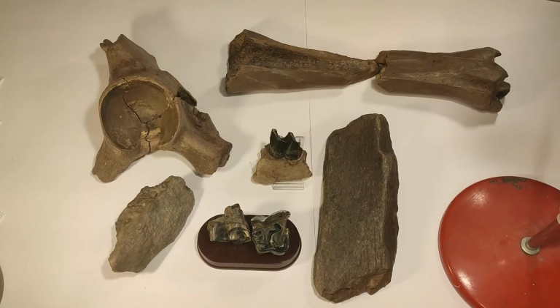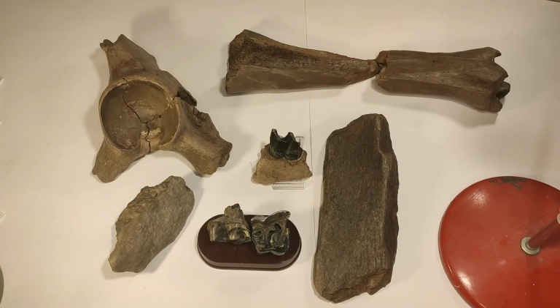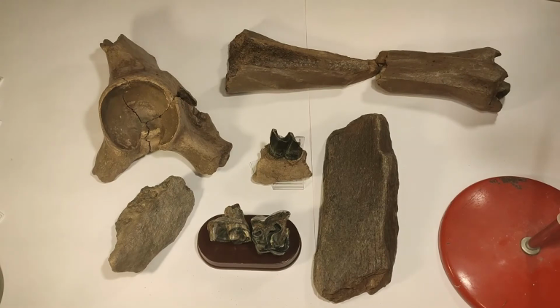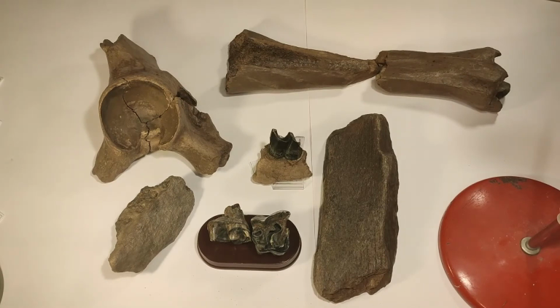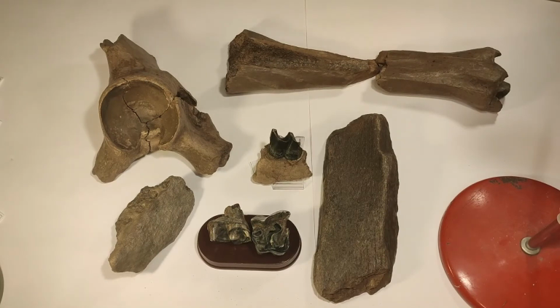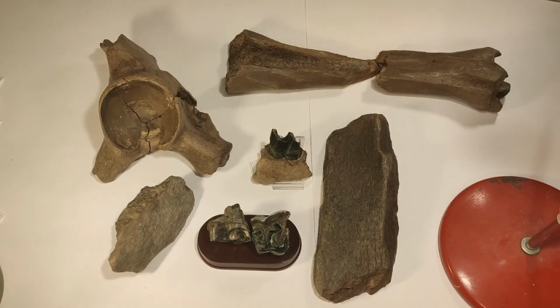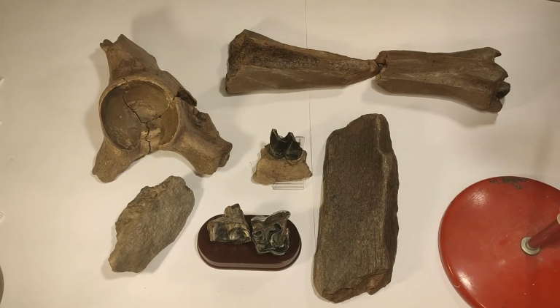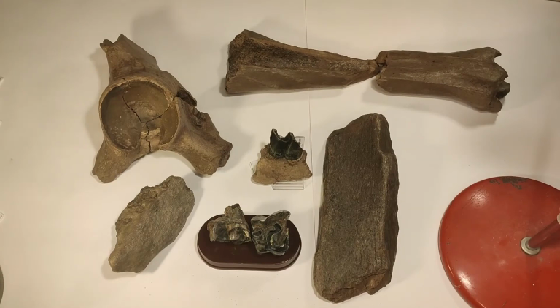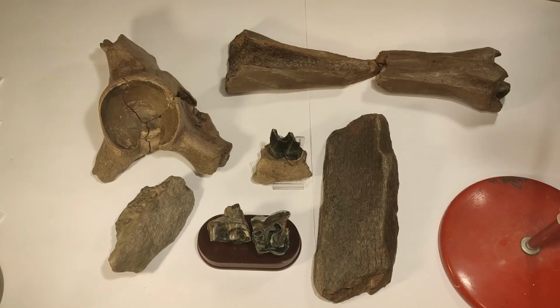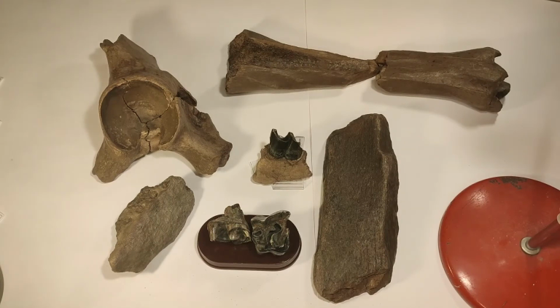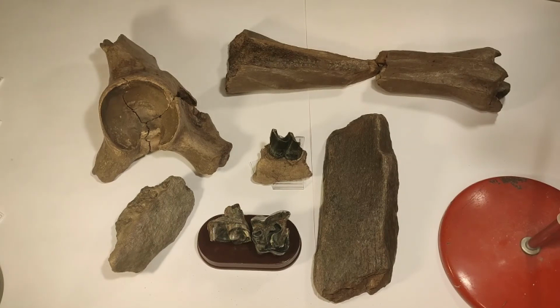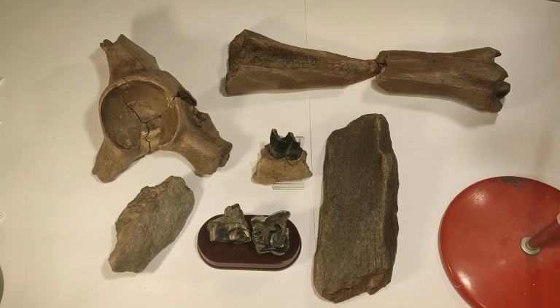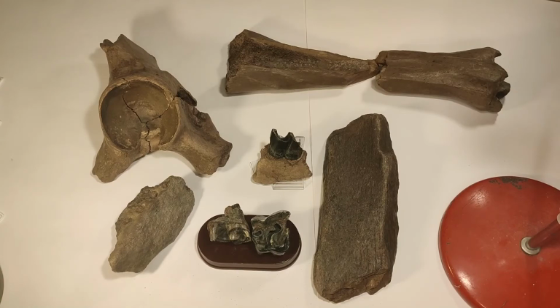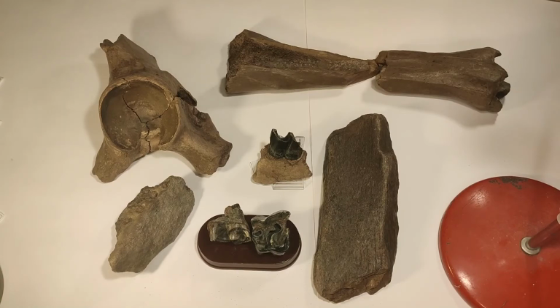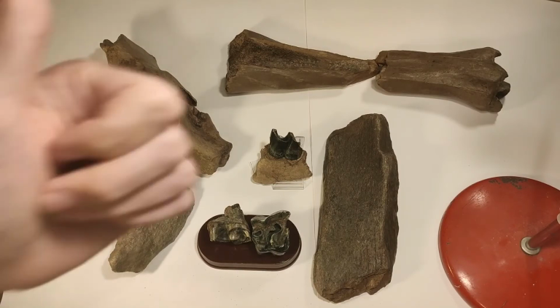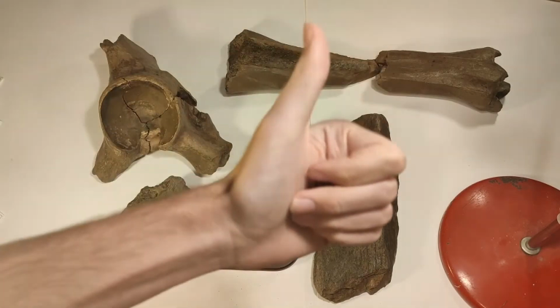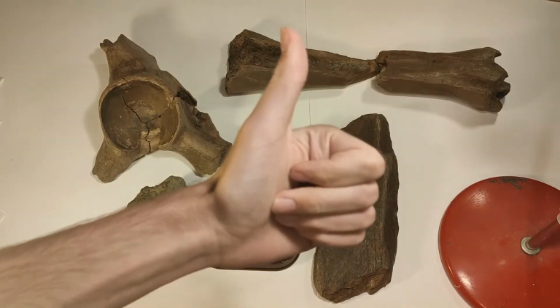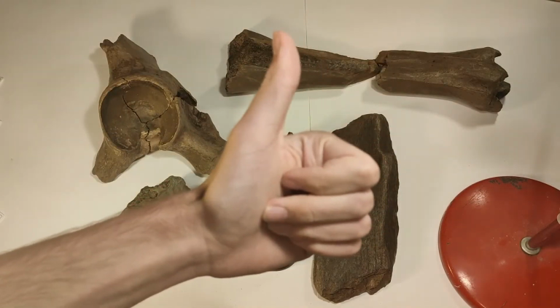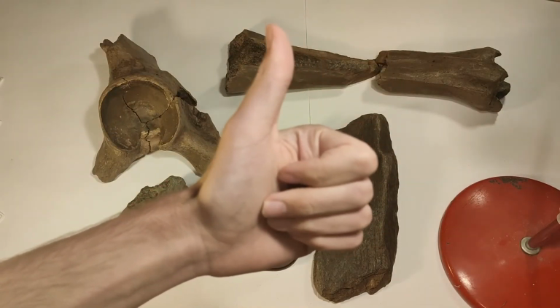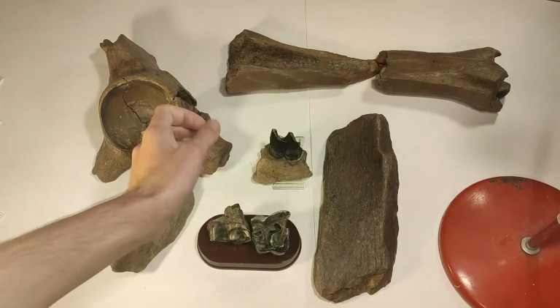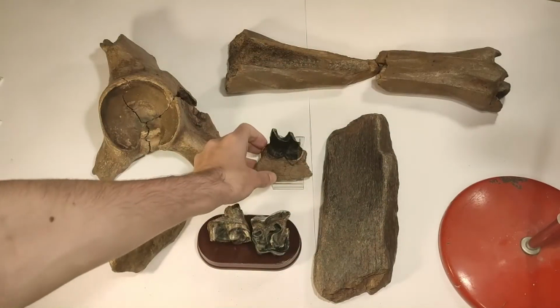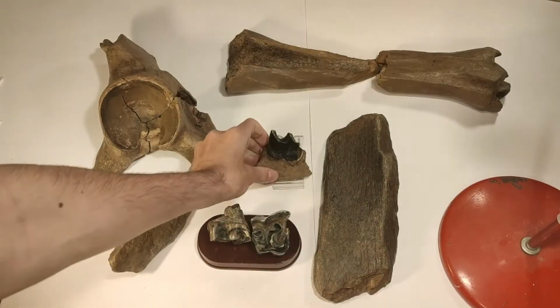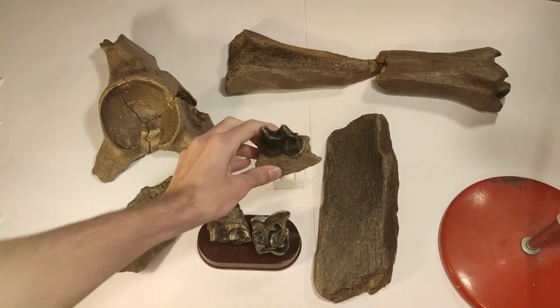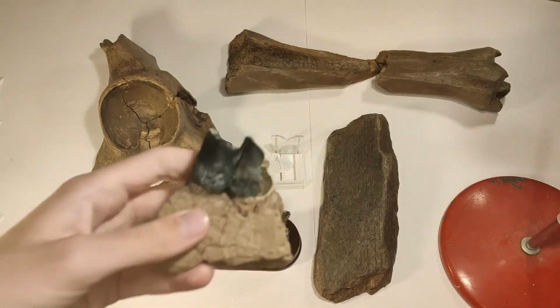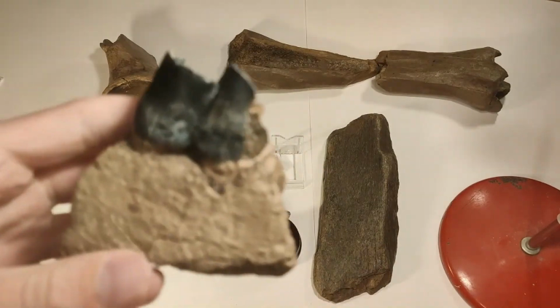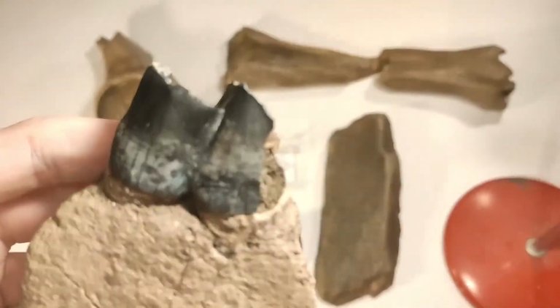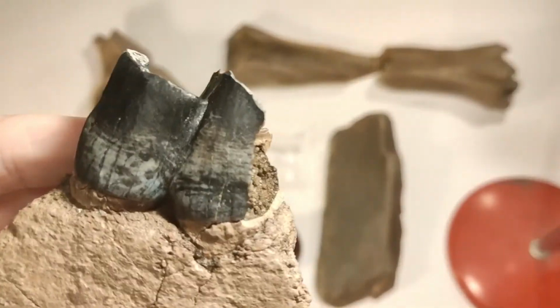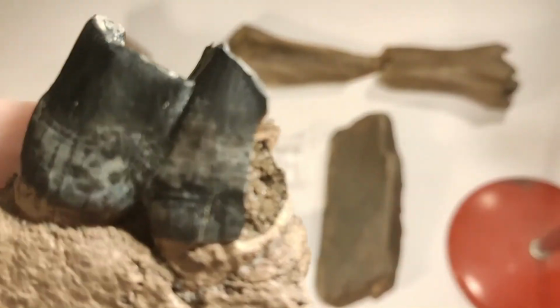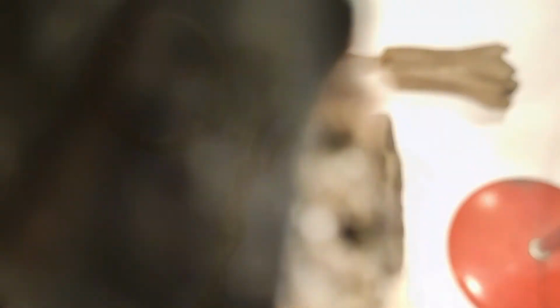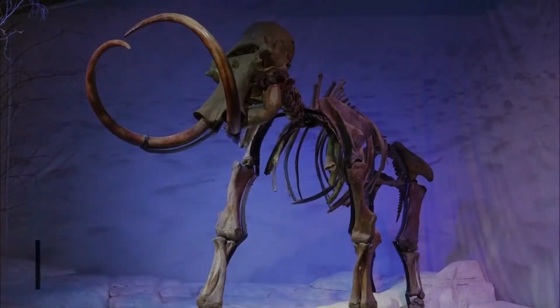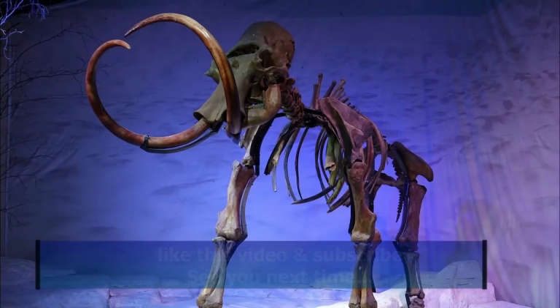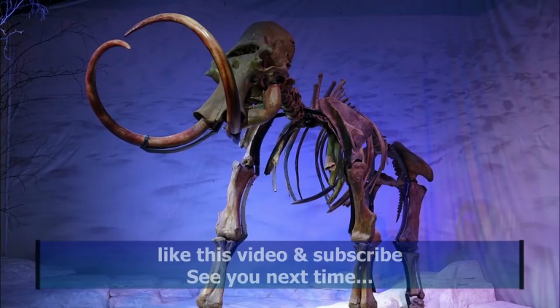I hope you learned something about the anatomy, body bones and teeth of the woolly rhinoceros. I would really appreciate it if you liked this video and subscribed to my channel. Thanks for watching — see you next time. Bye!